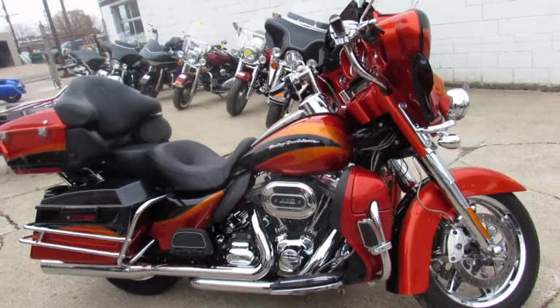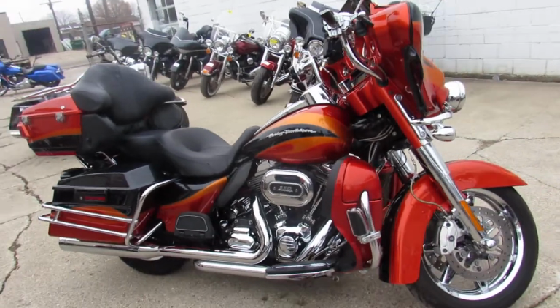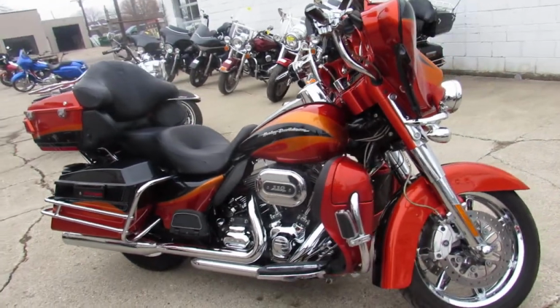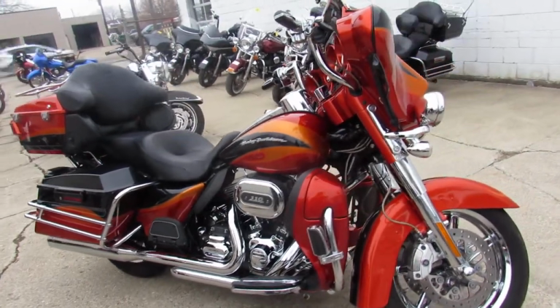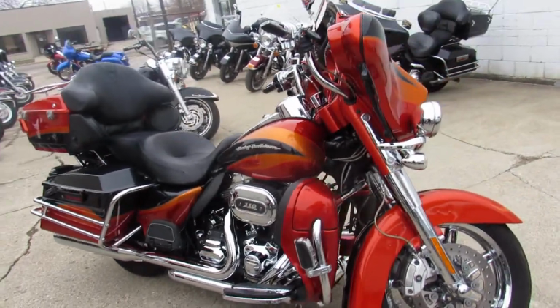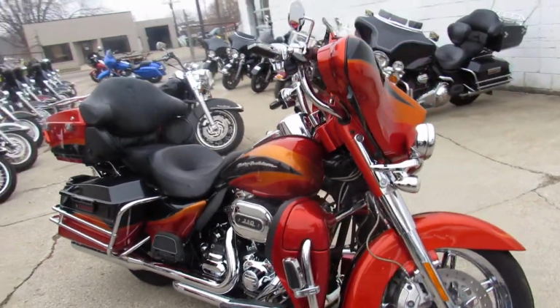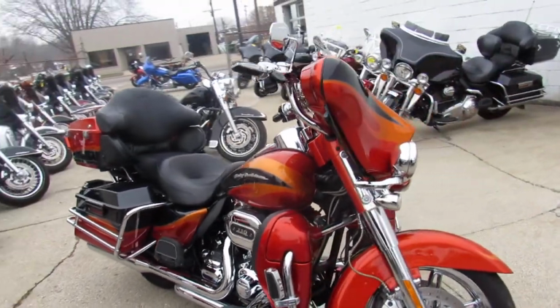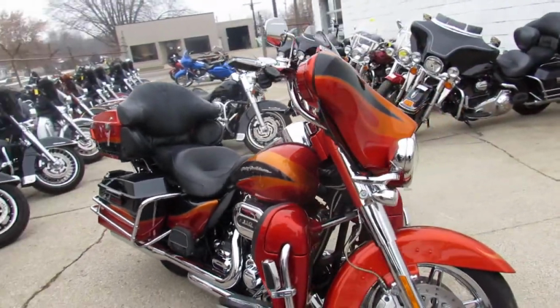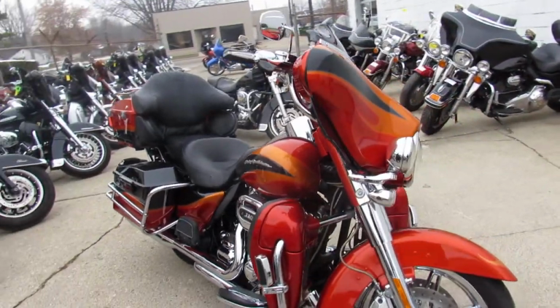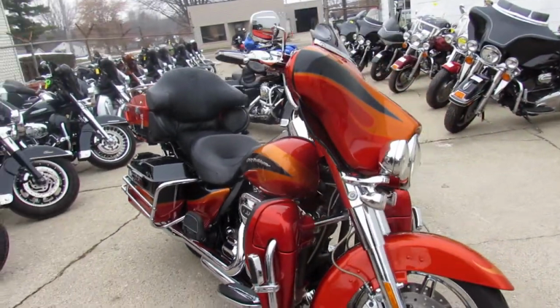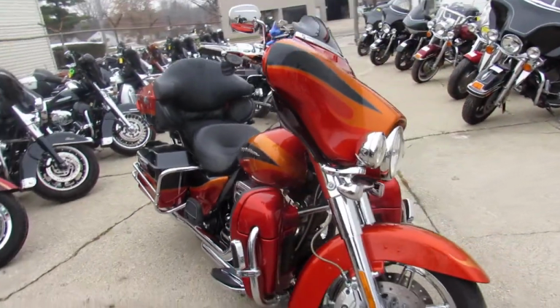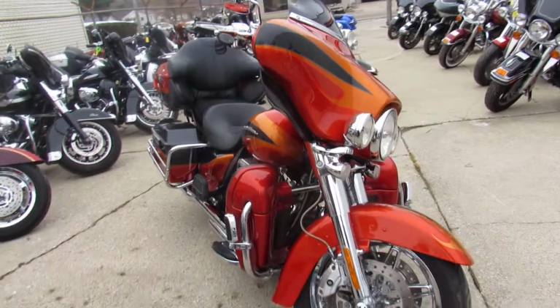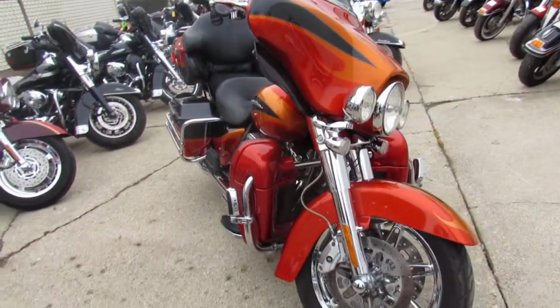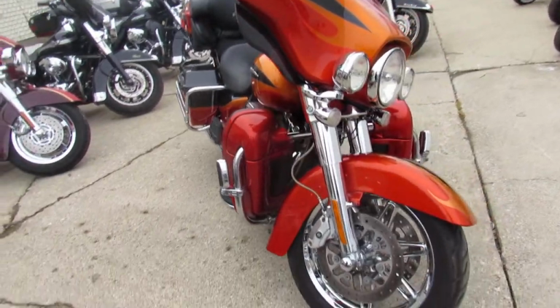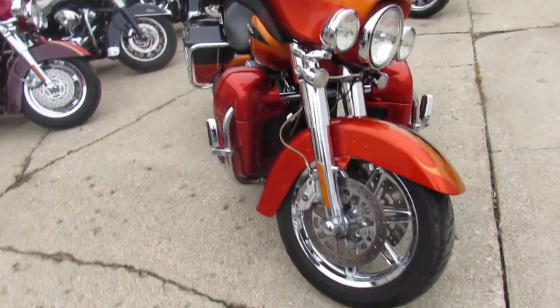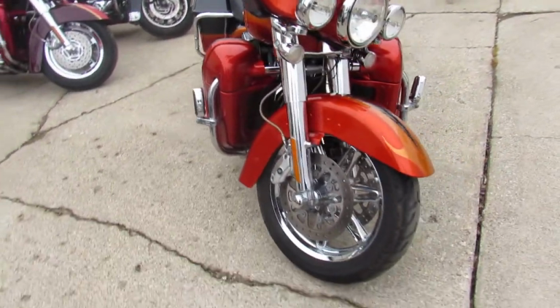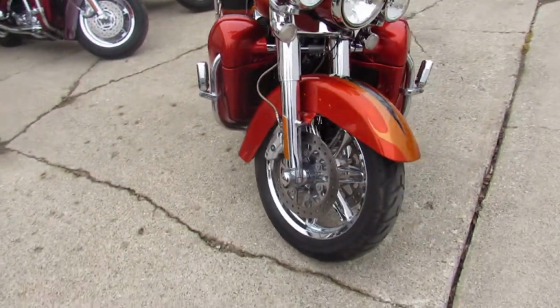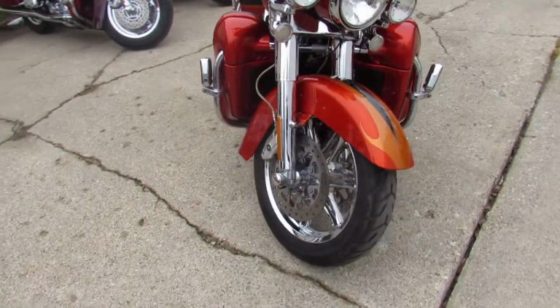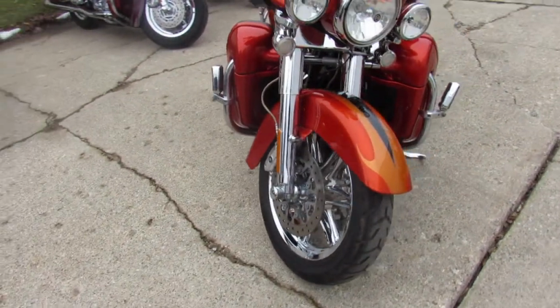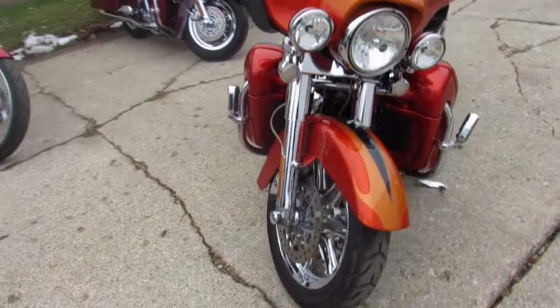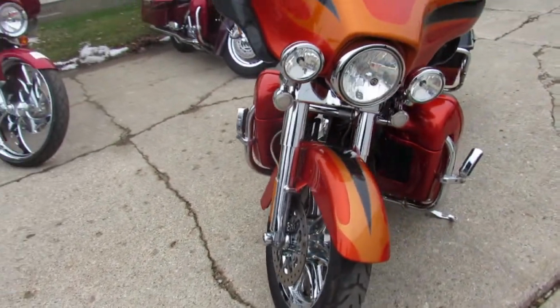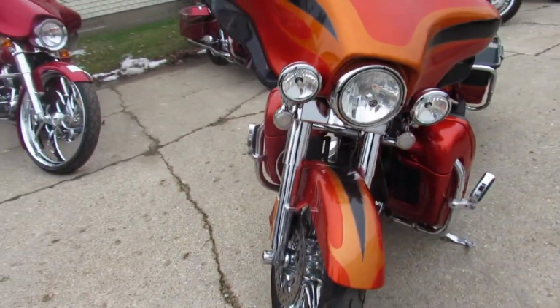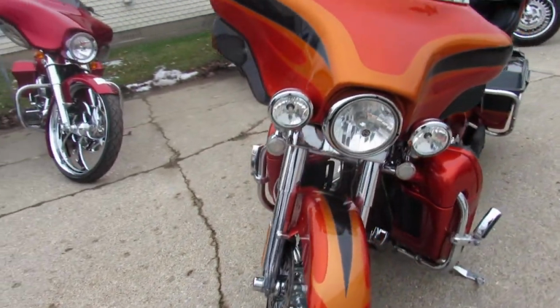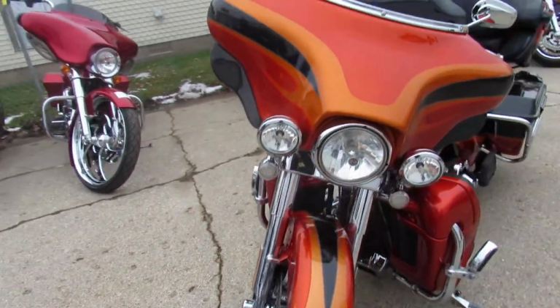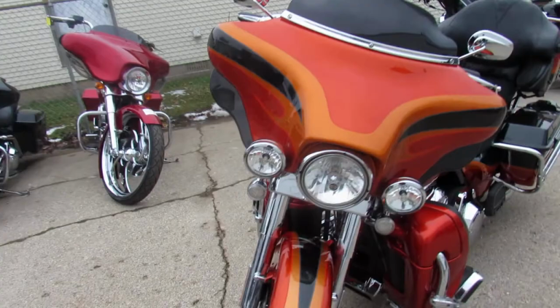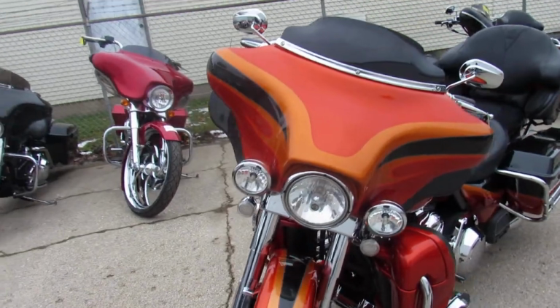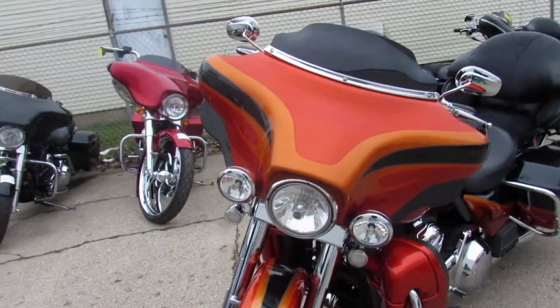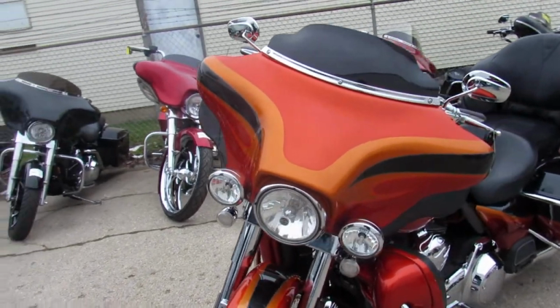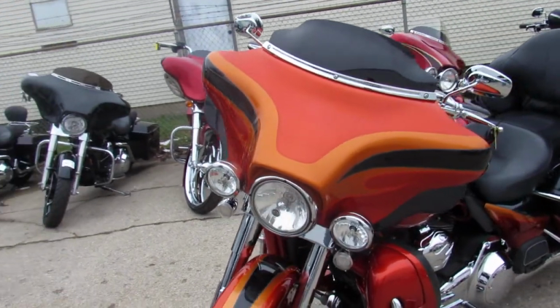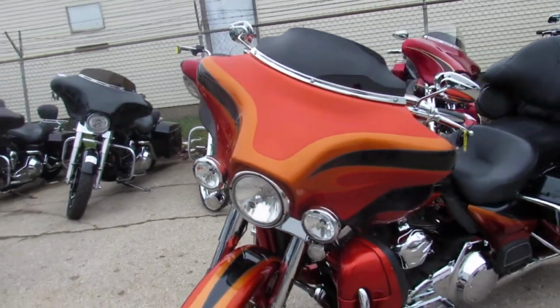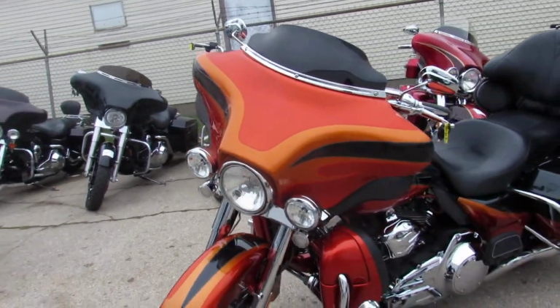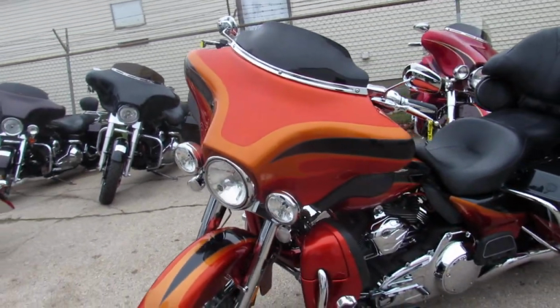Hey guys, ApprovalPowersports.com here doing some videos on the used Harley-Davidsons — over 300 pre-owned Harleys in stock. This one here is a Screaming Eagle Electric Glide CVO for sale, 2013.